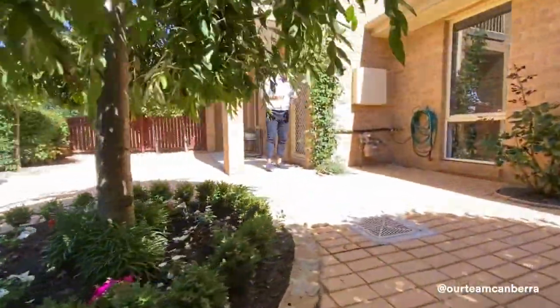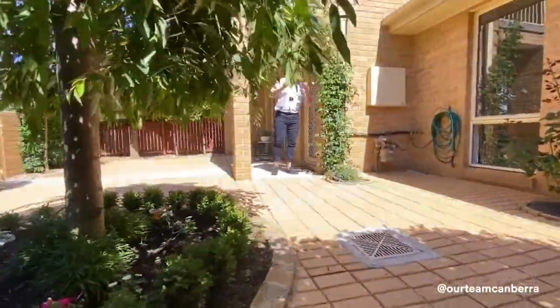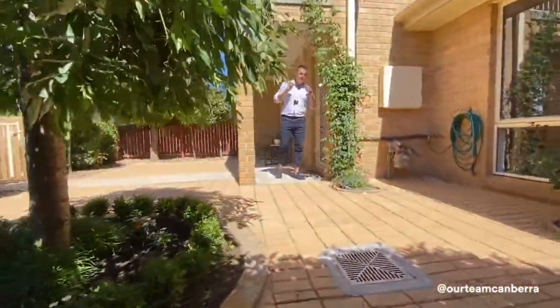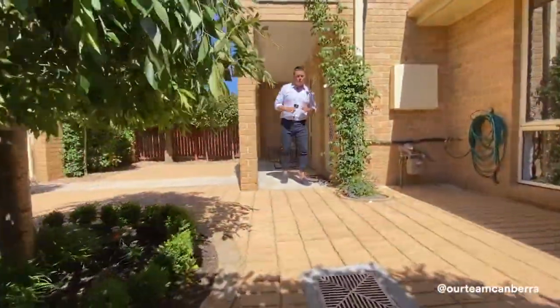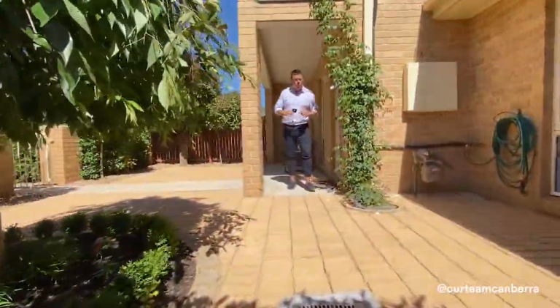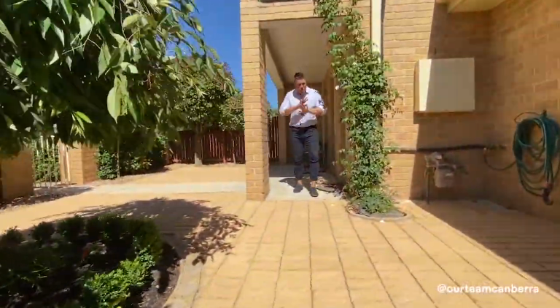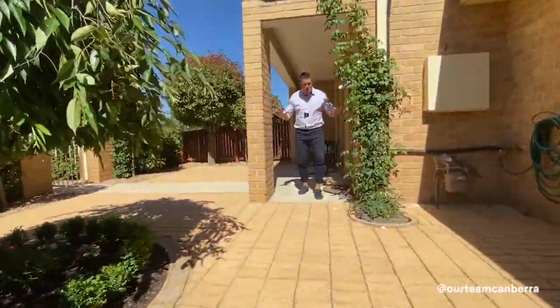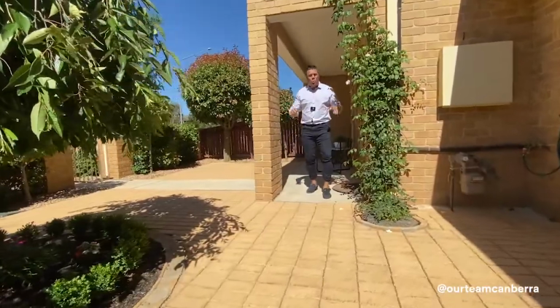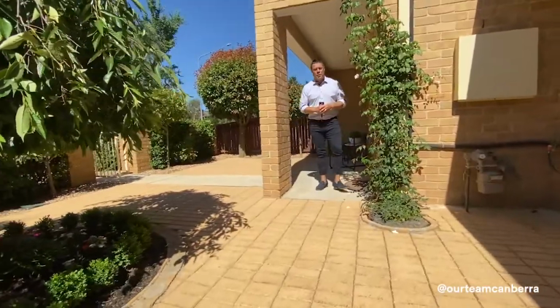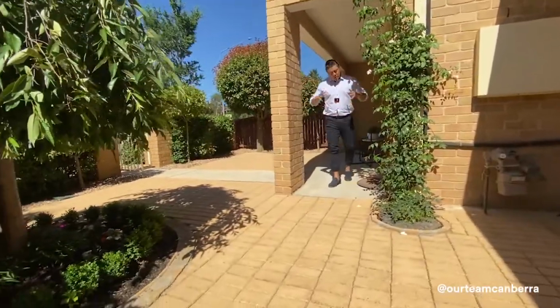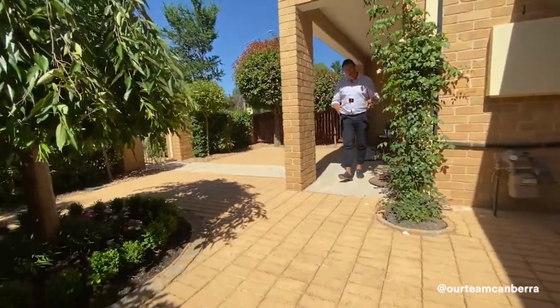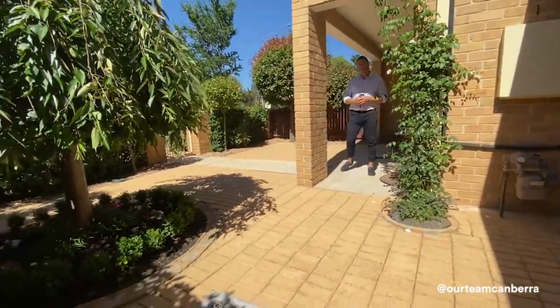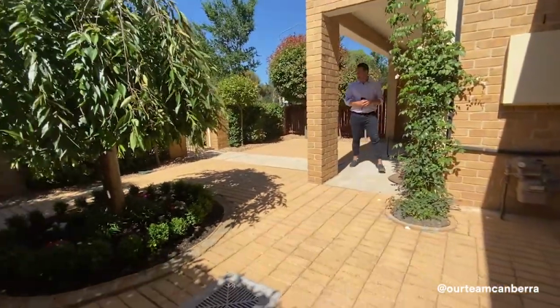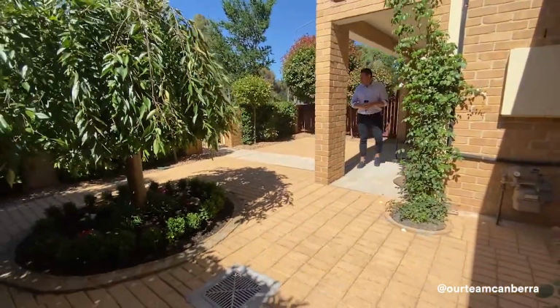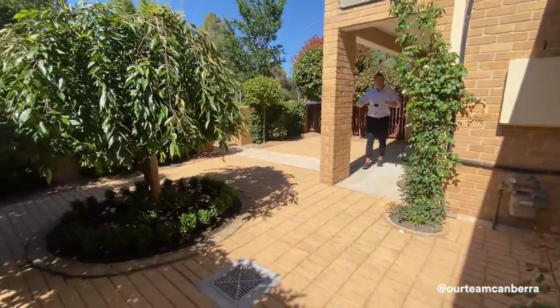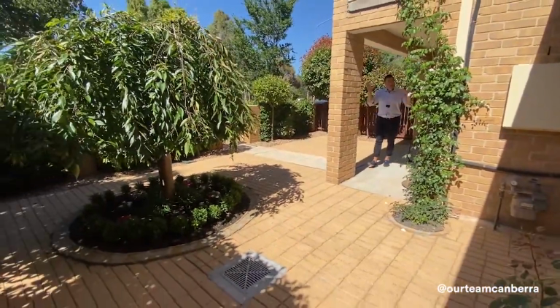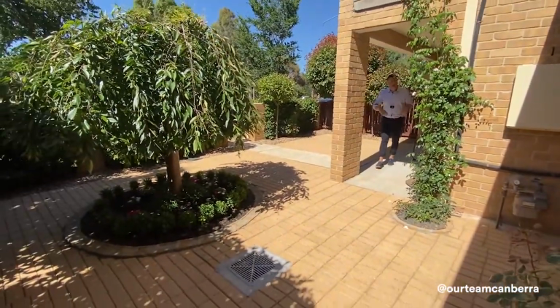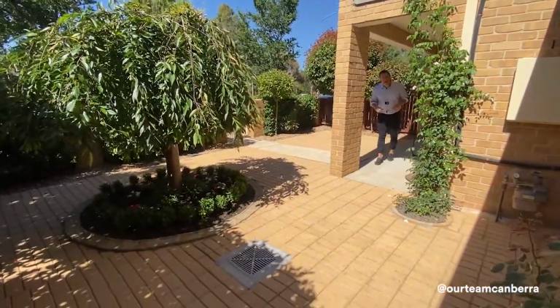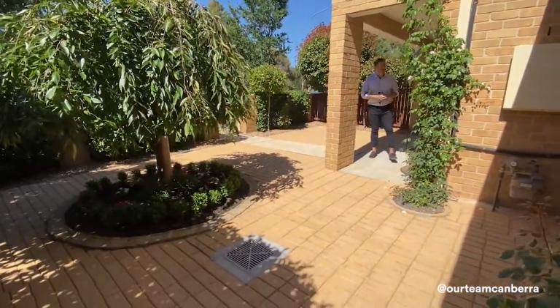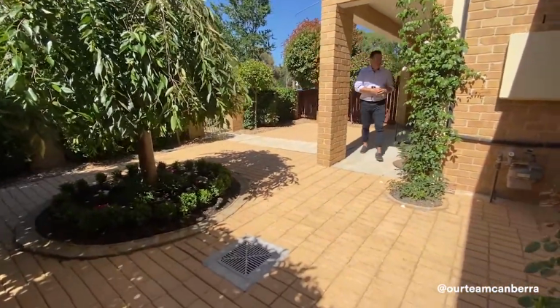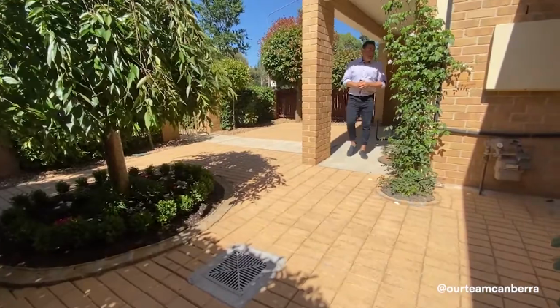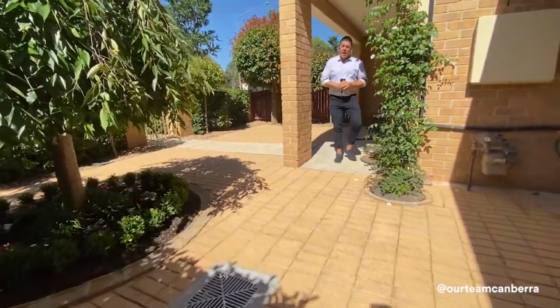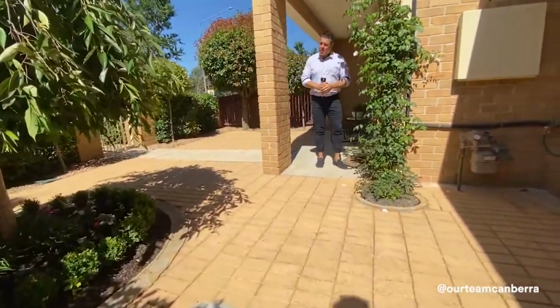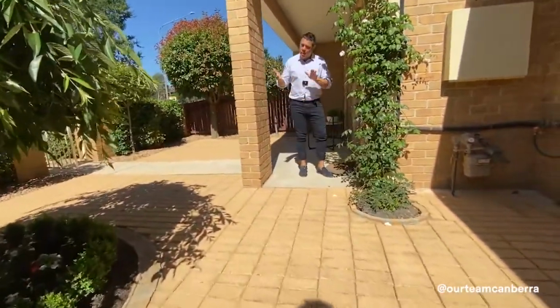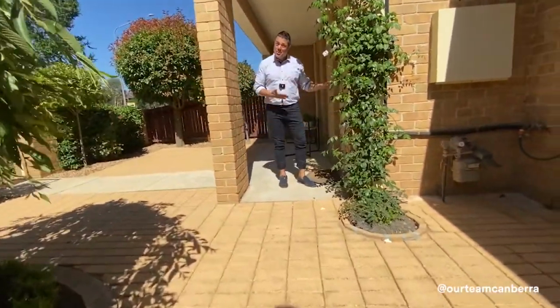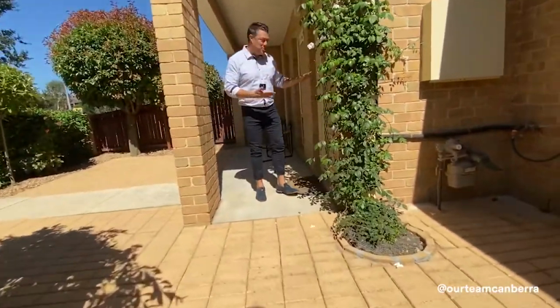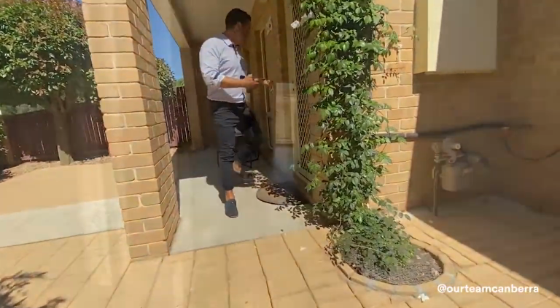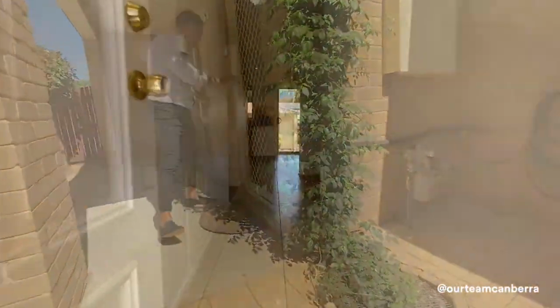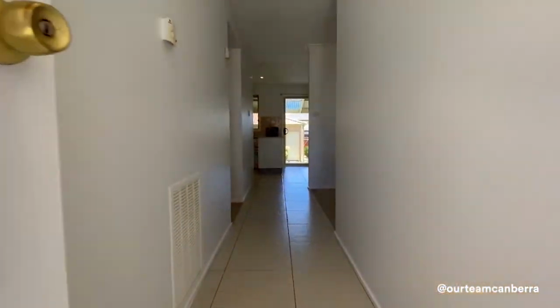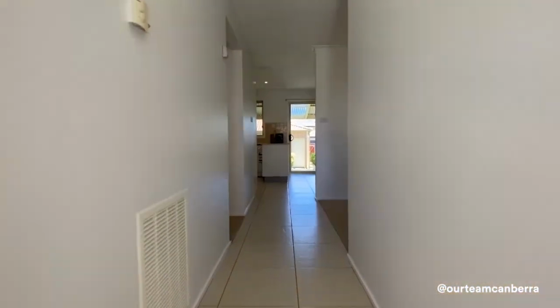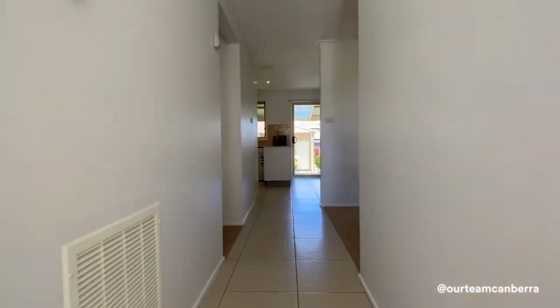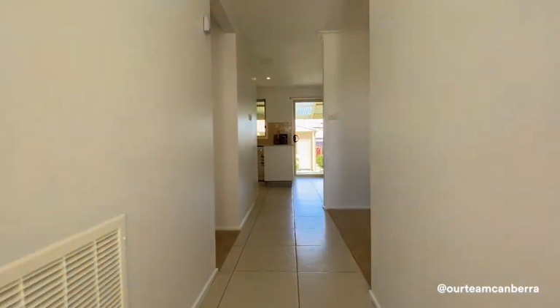A couple of big features about this property: it is separate title, so there's no body corporate. It's on its own block of land — no body corporate or strata managers to deal with. Now let's go inside and do the interior tour.